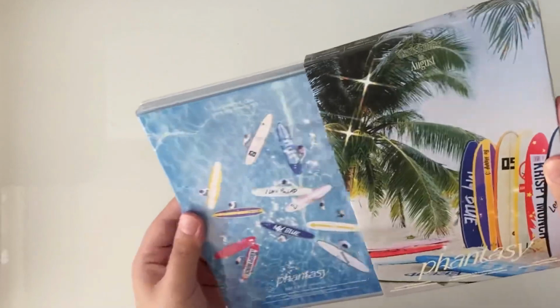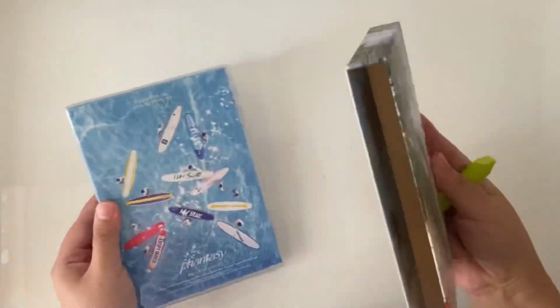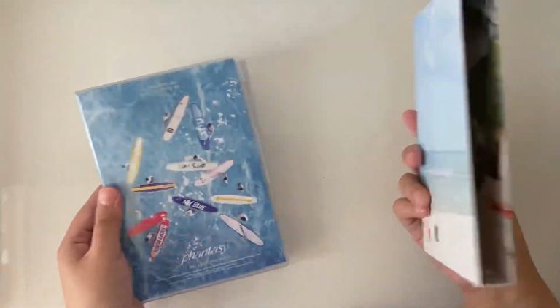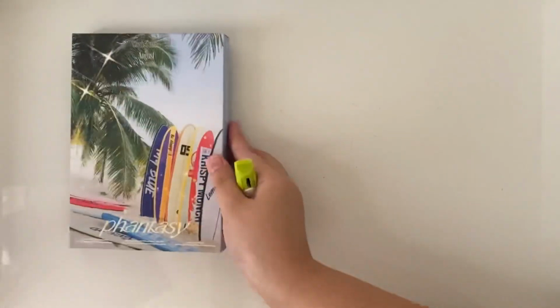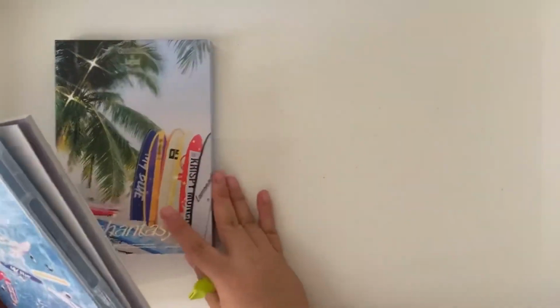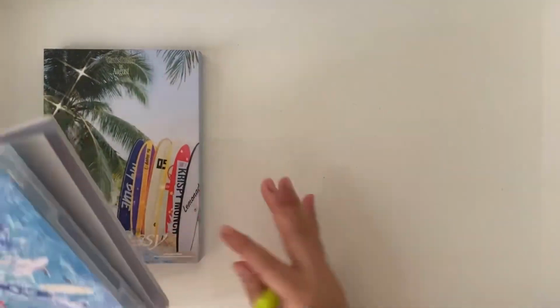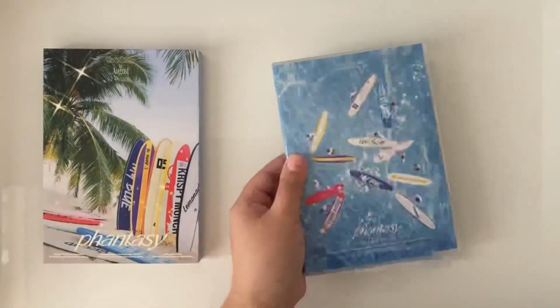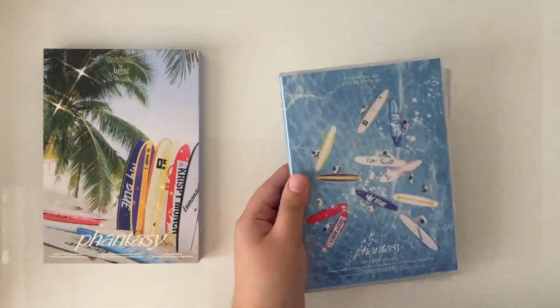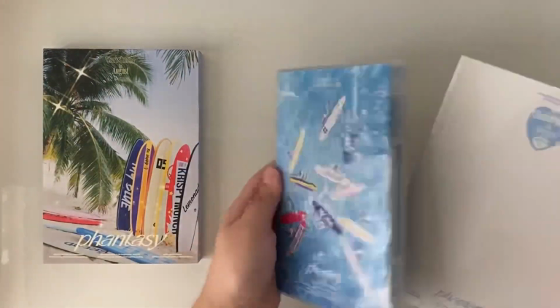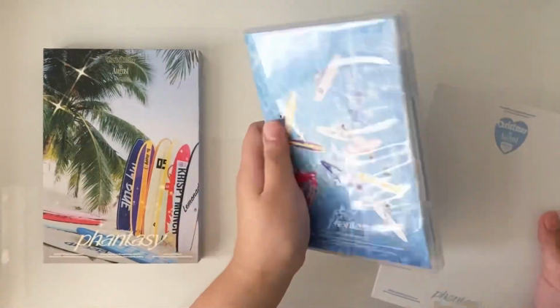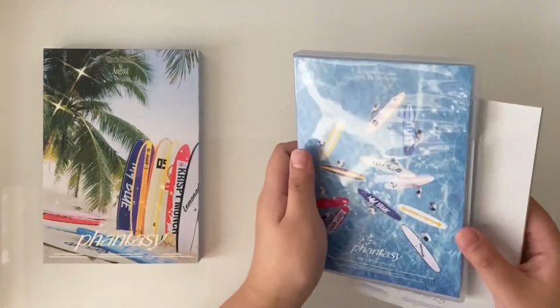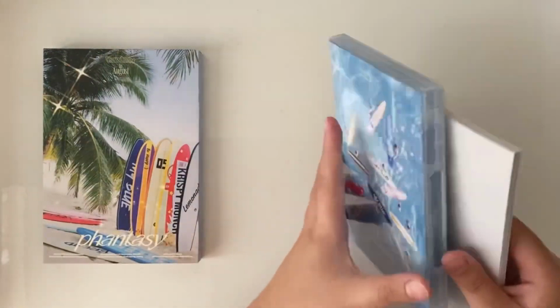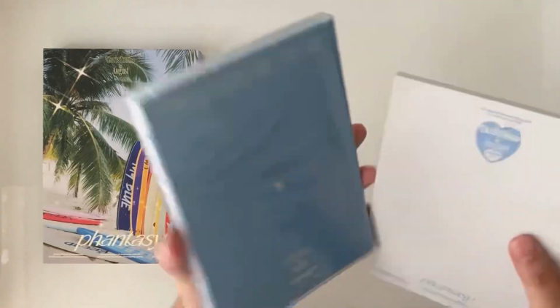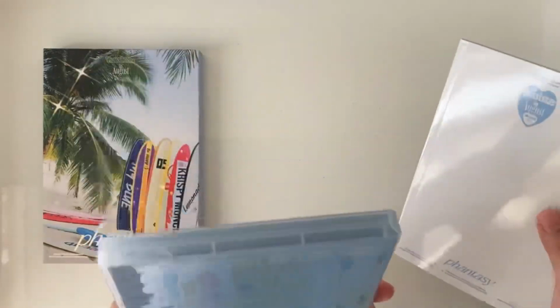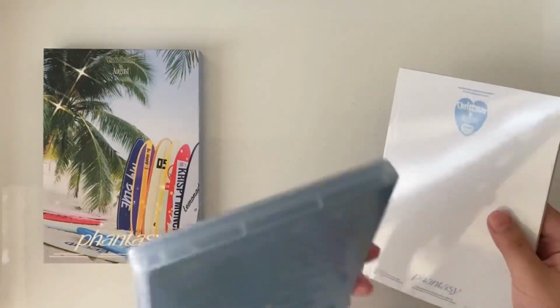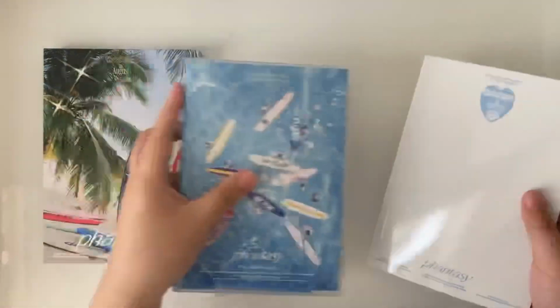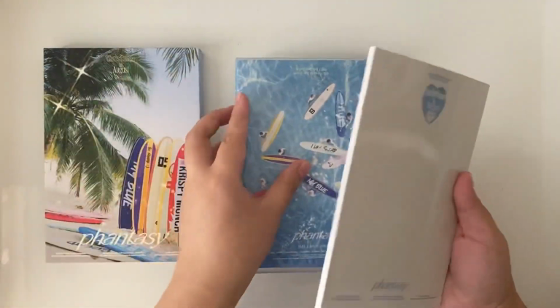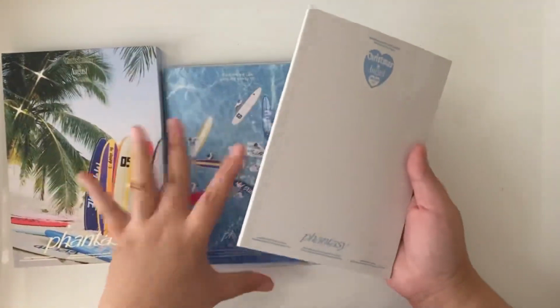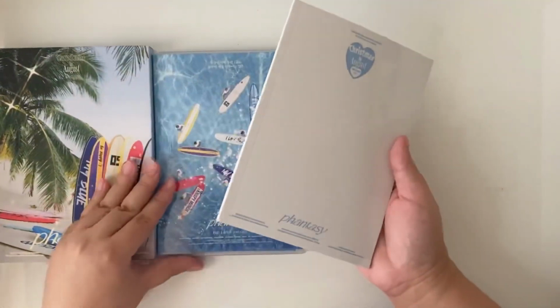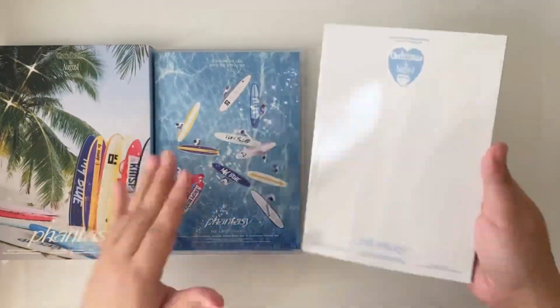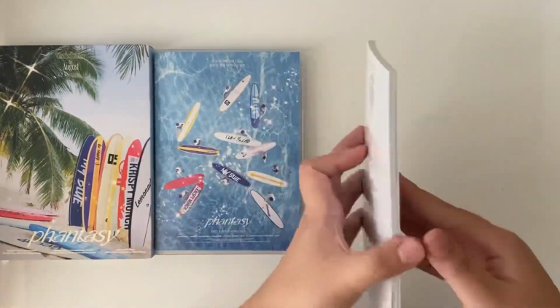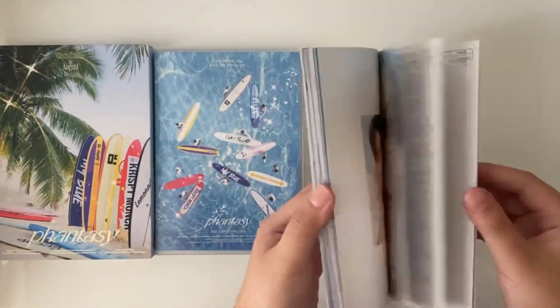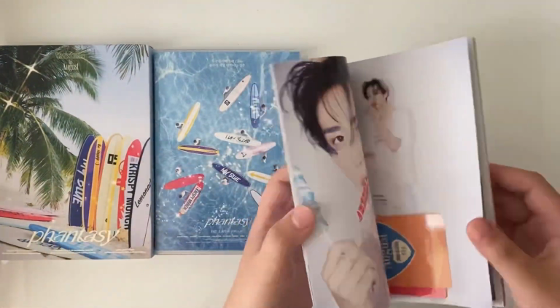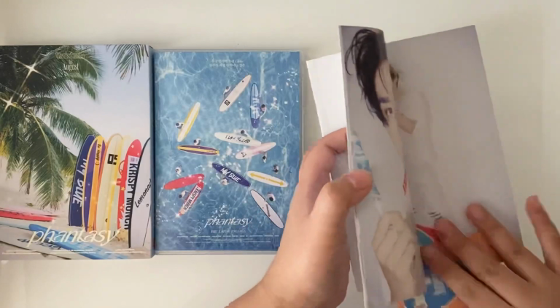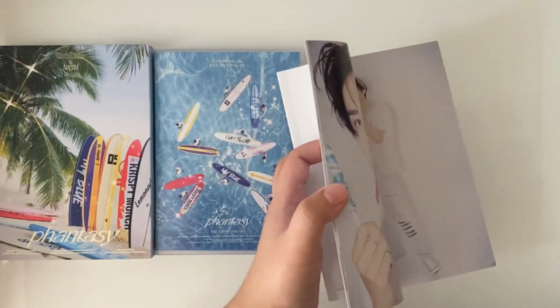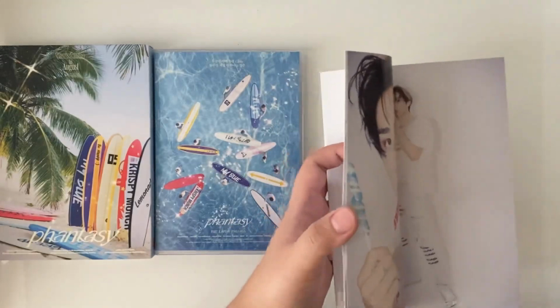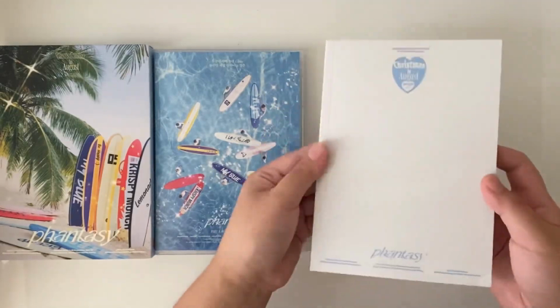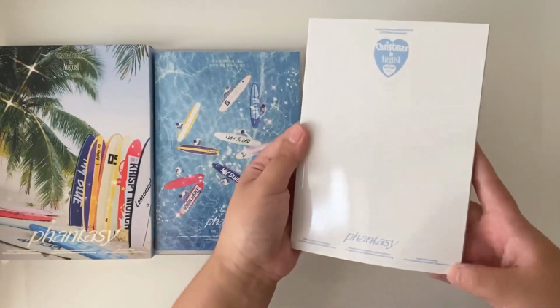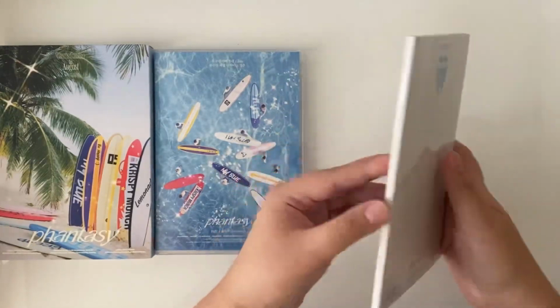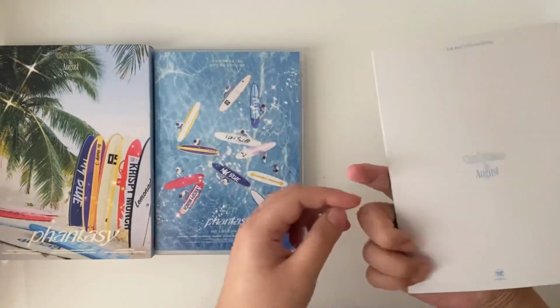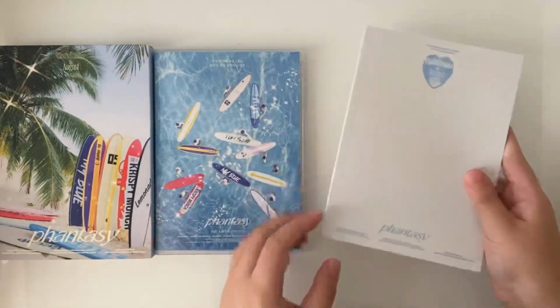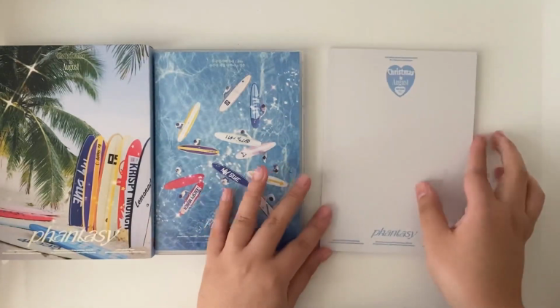From here, we have the outer box, and we have this TV type of case, which is very pretty, I must say, I love it so much. And we have the photo book. Let's take out the cards first. Here's the front, the side, and the back of the photo book.